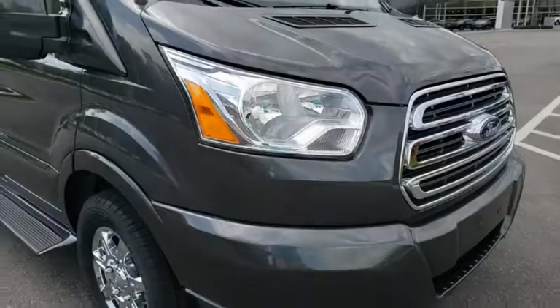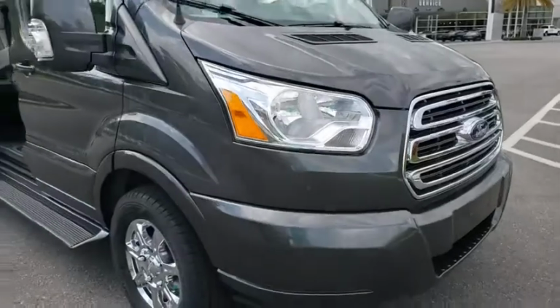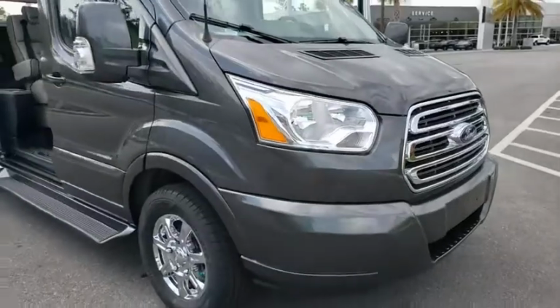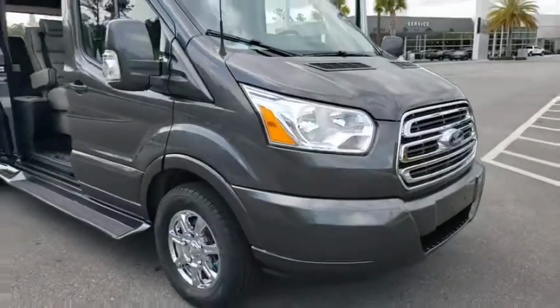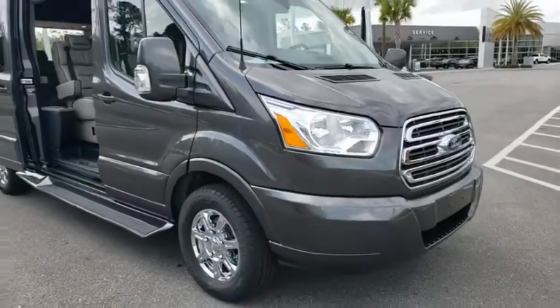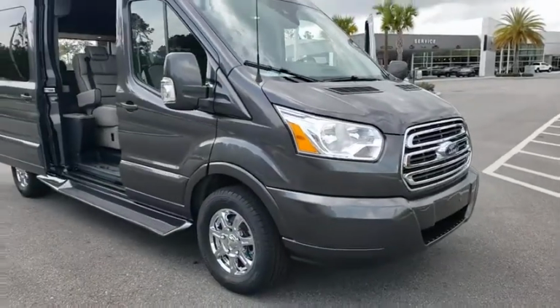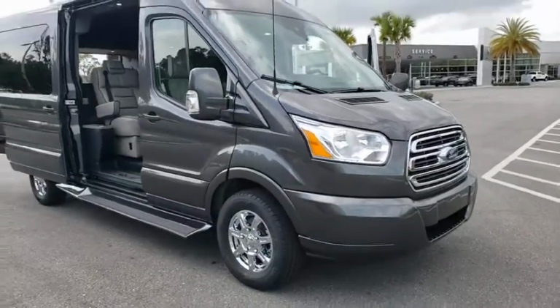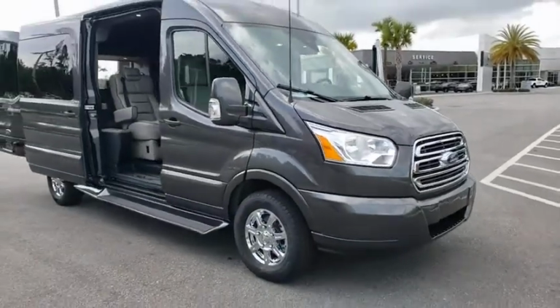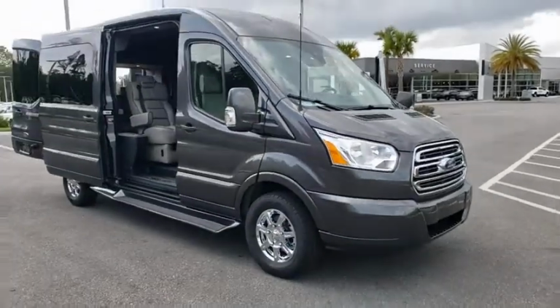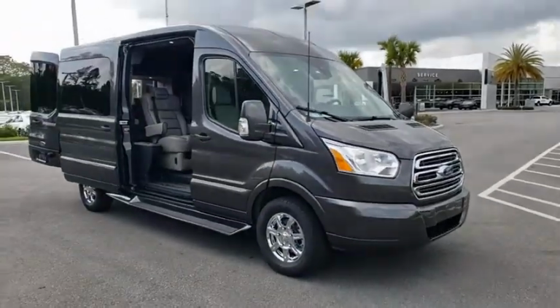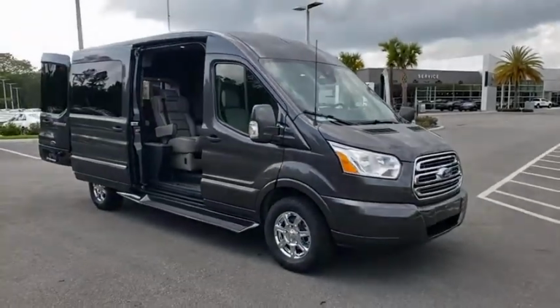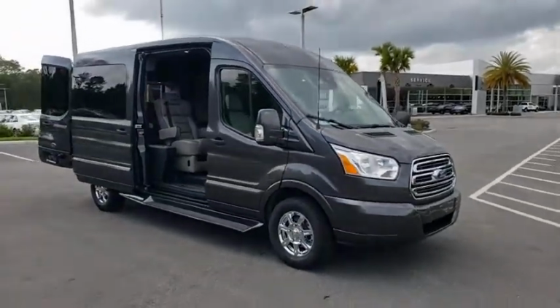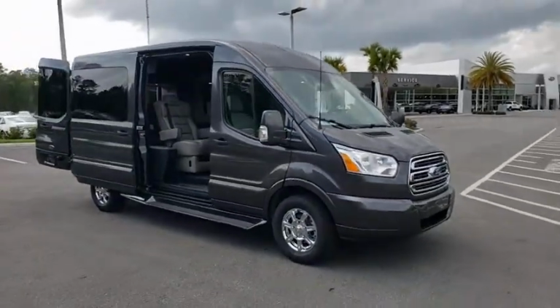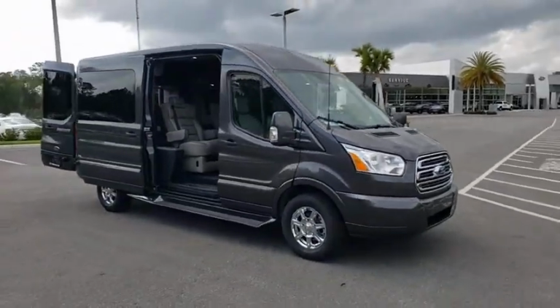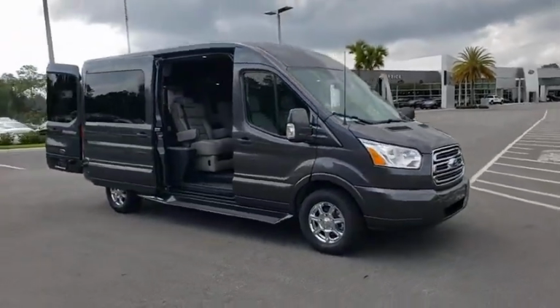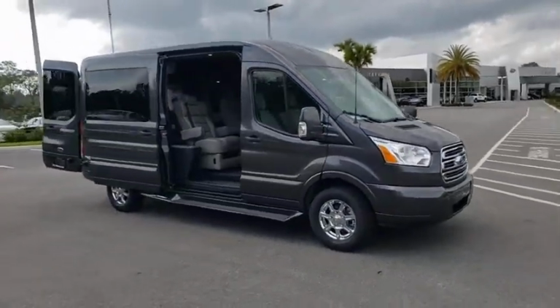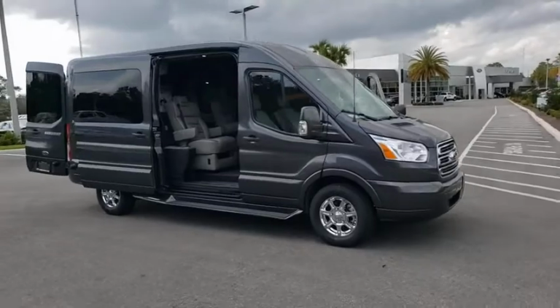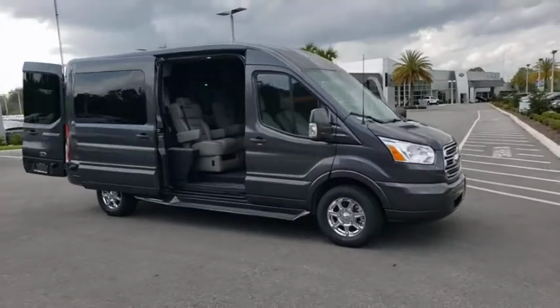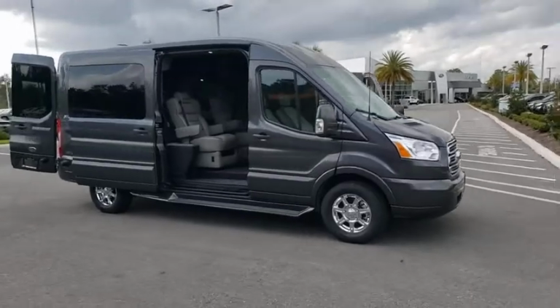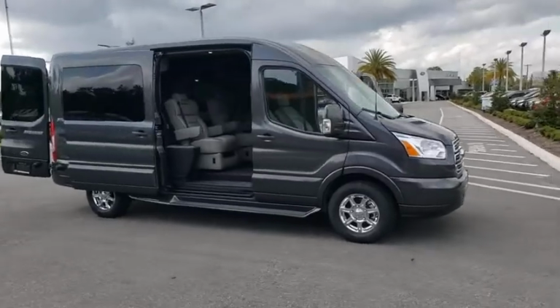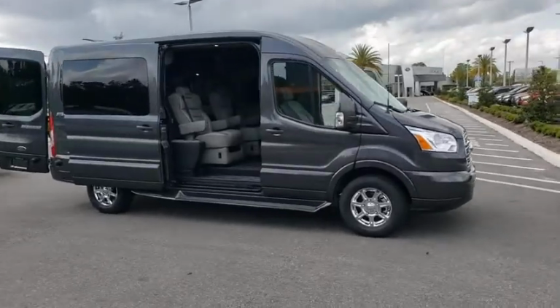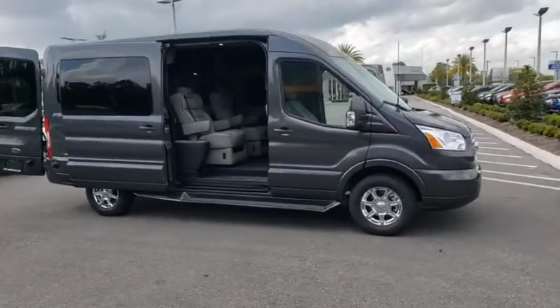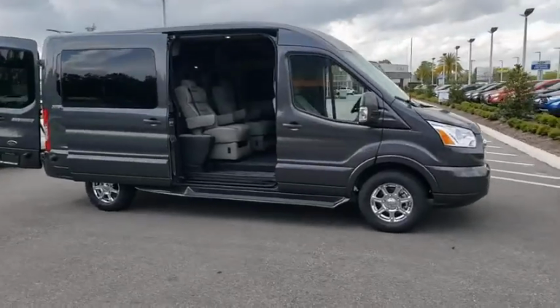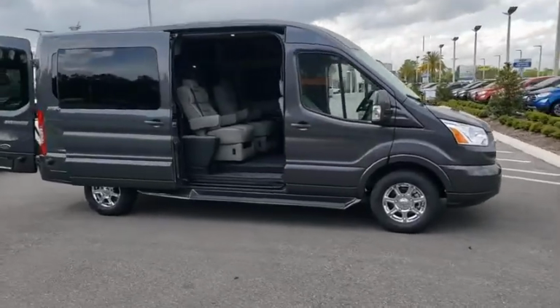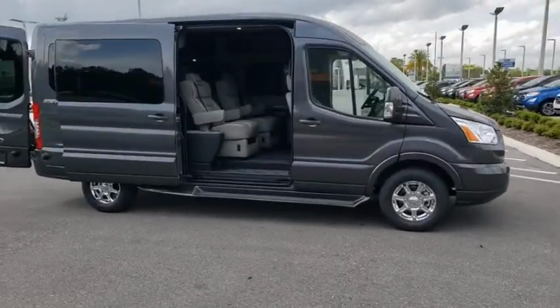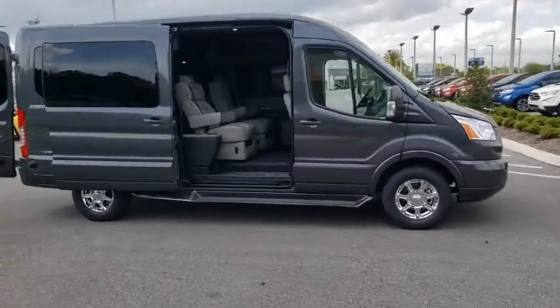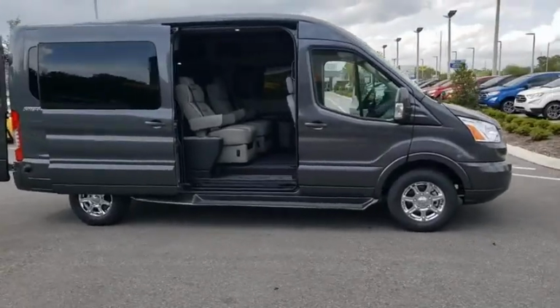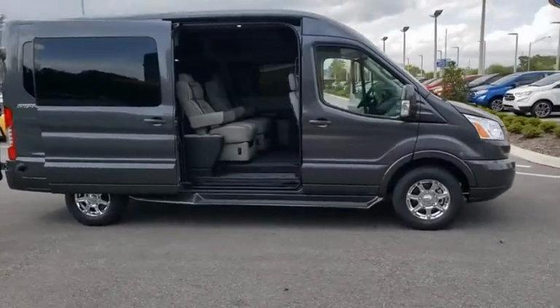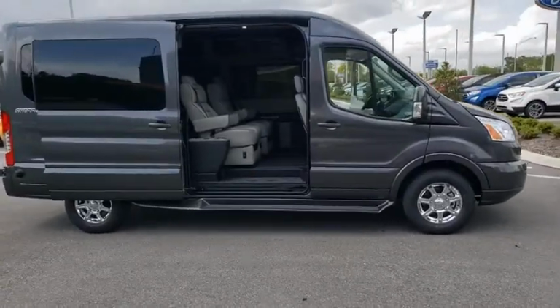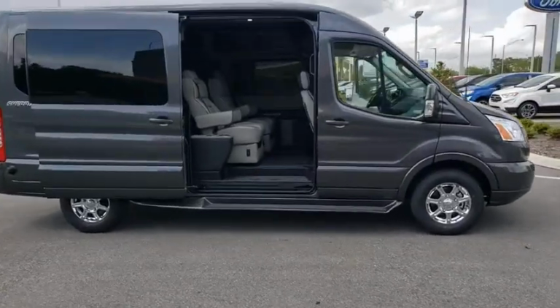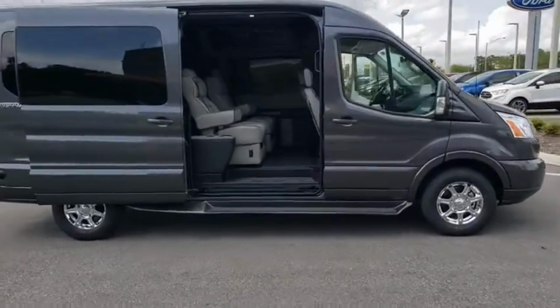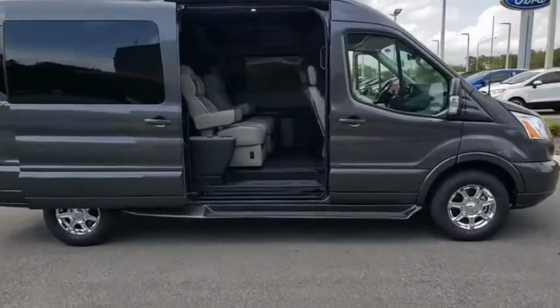Take a ride in the 2019 Ford Transit Connect. Ford Transit — the right size the whole world round. Here are some of this vehicle's great options.